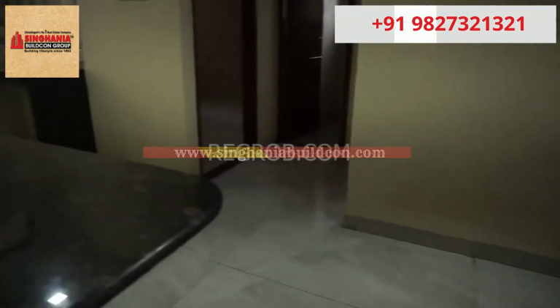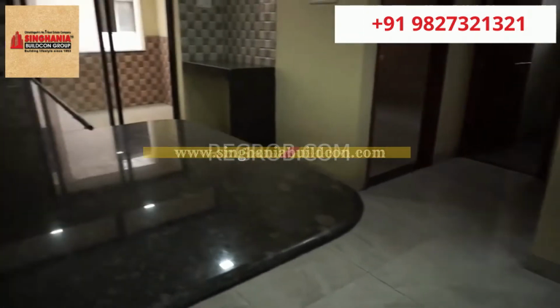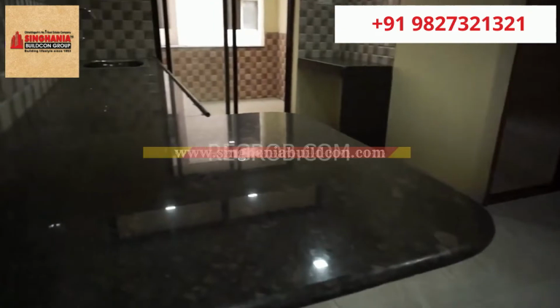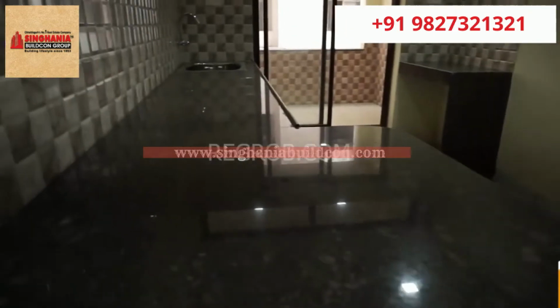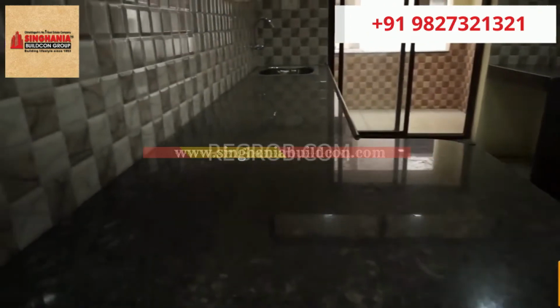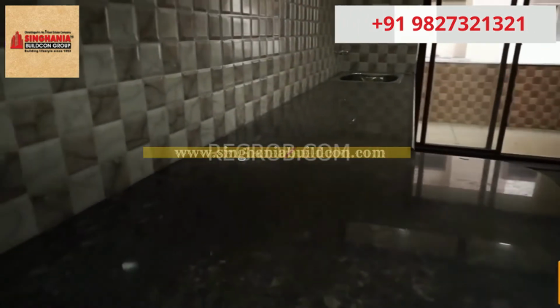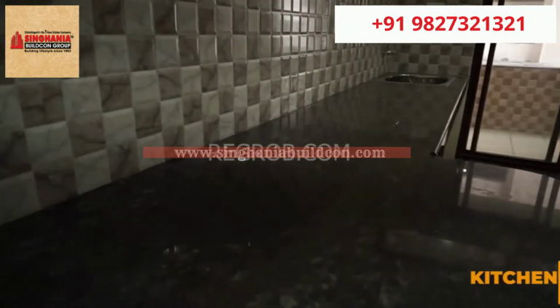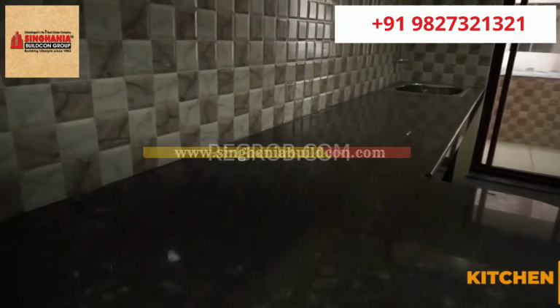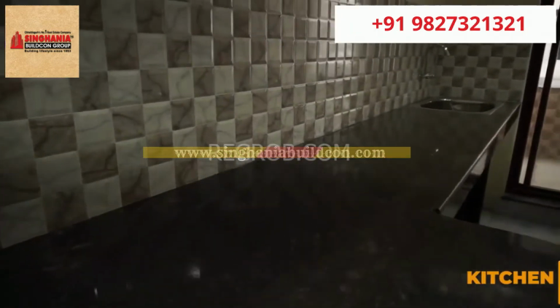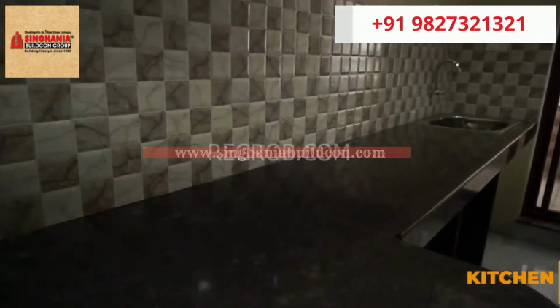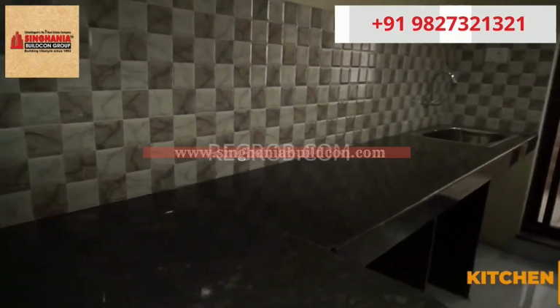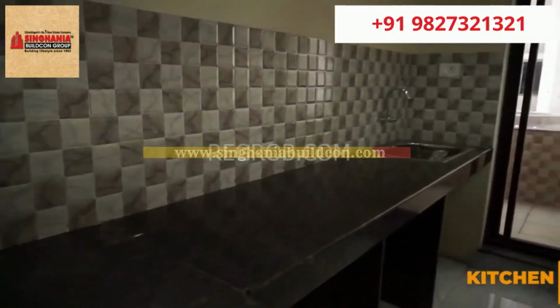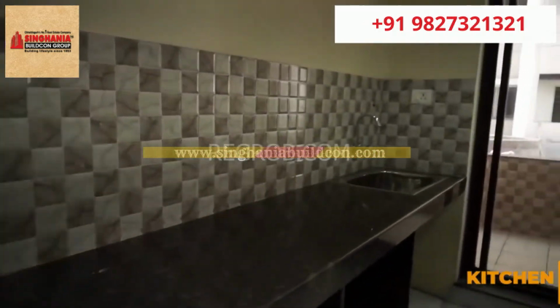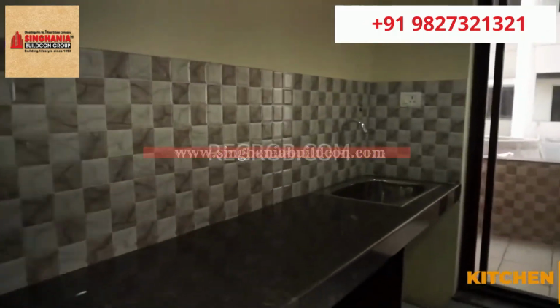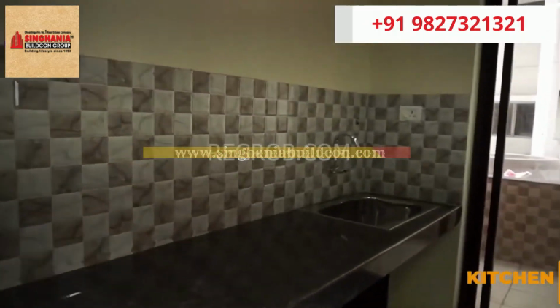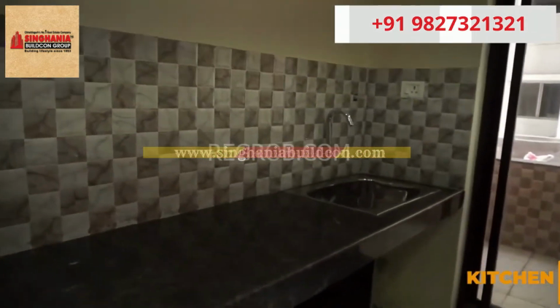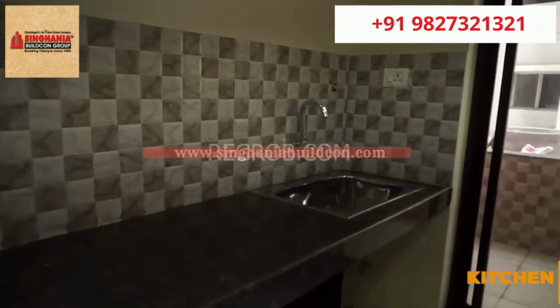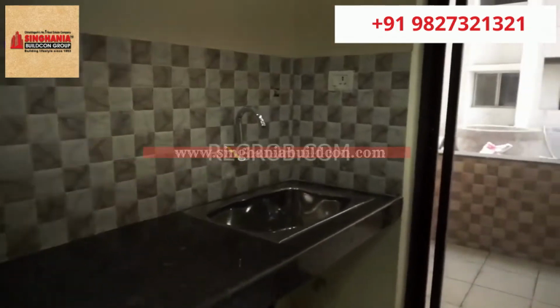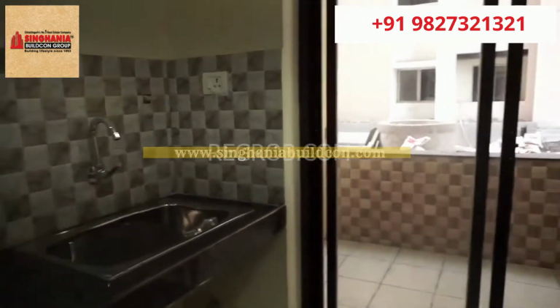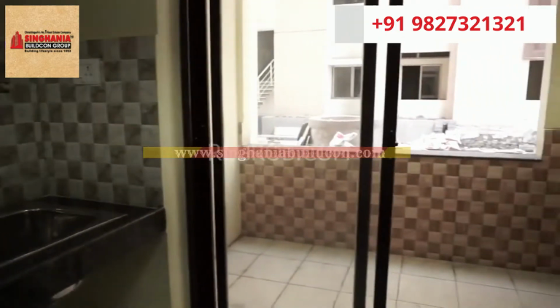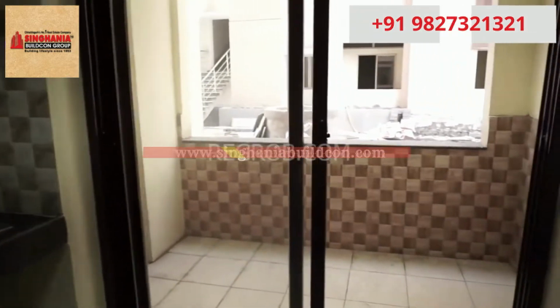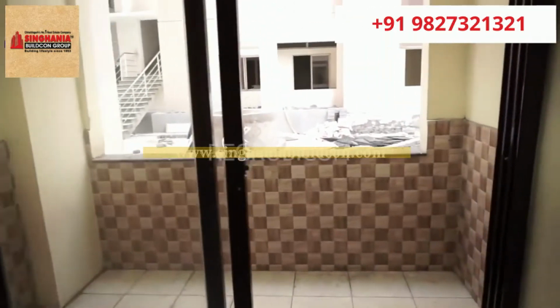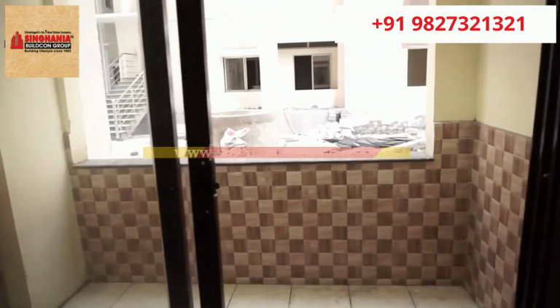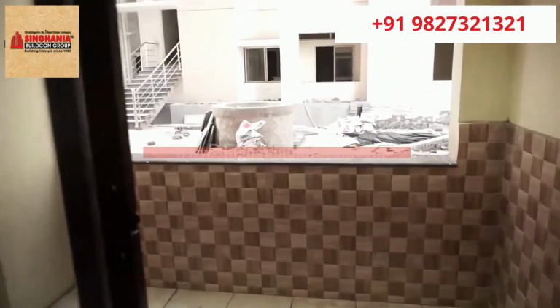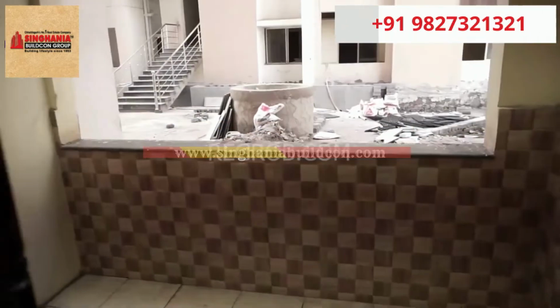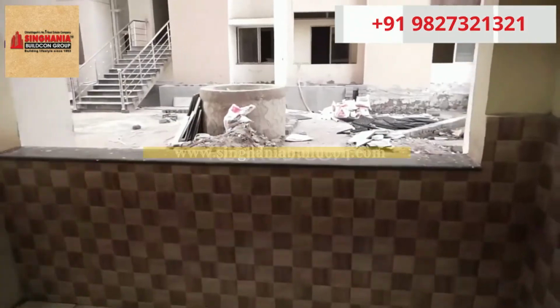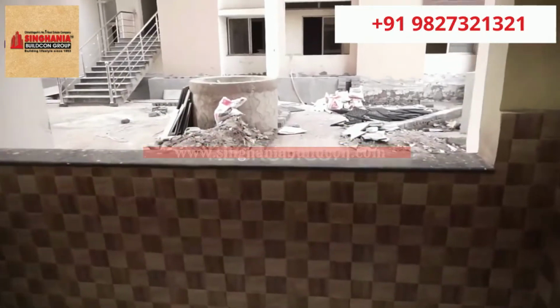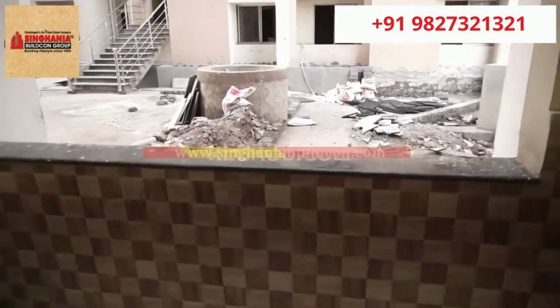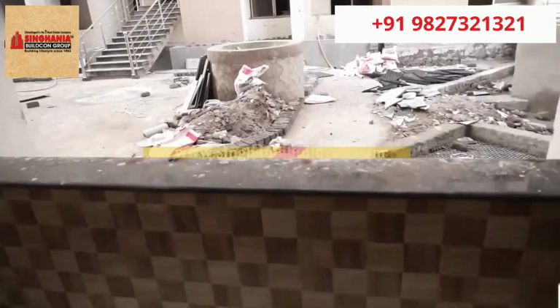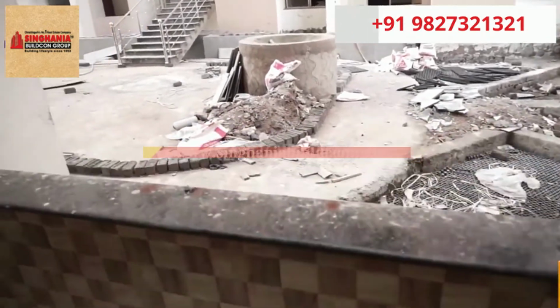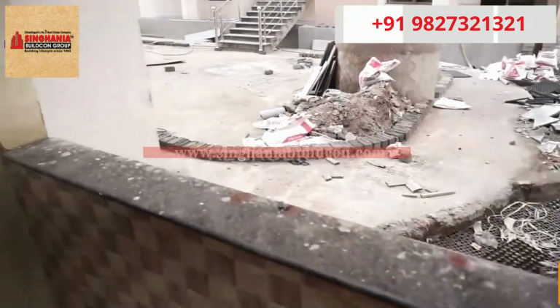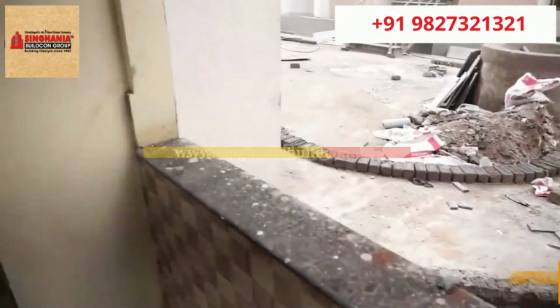In front you can see an open kitchen designed with a service platform. The kitchen also has a utility balcony.